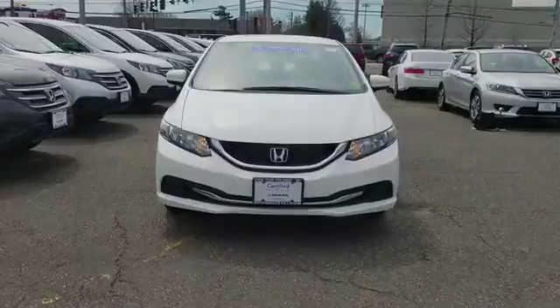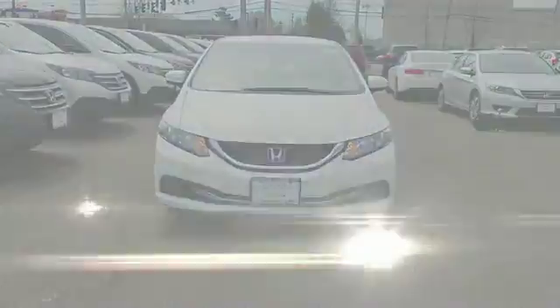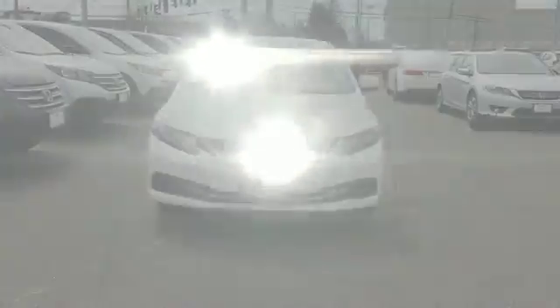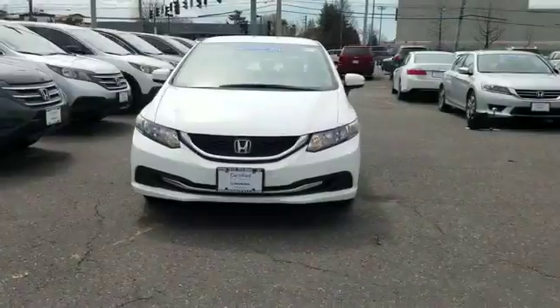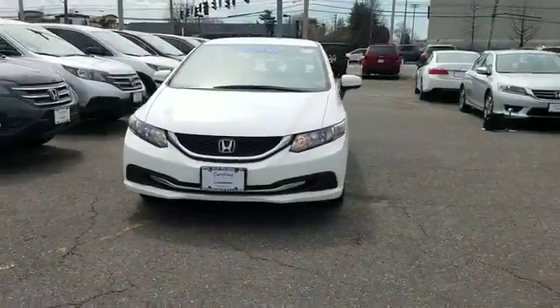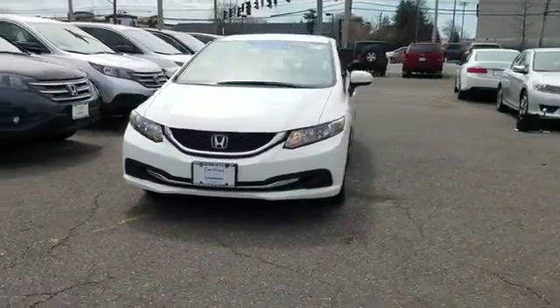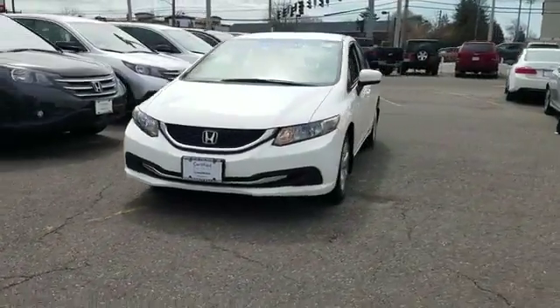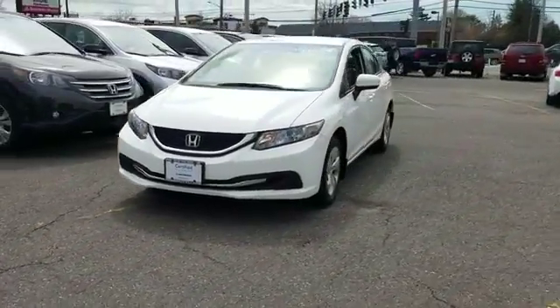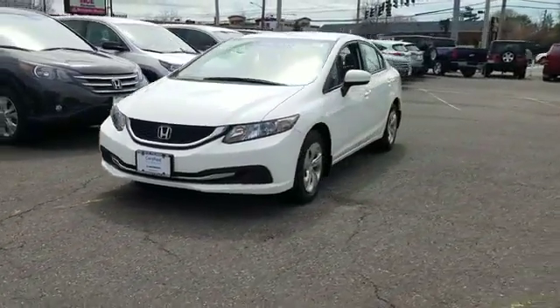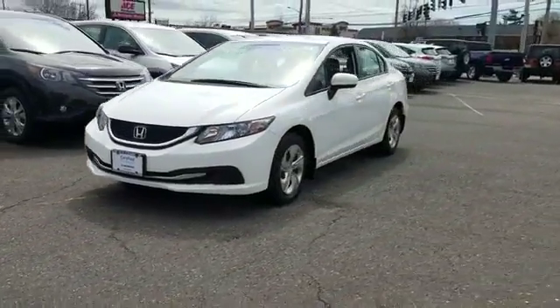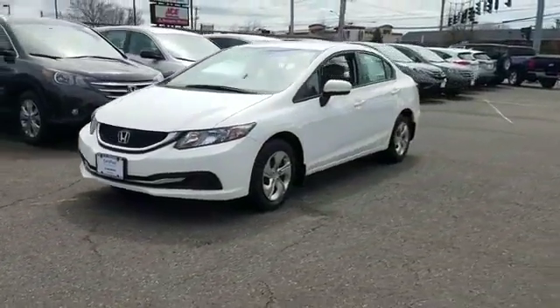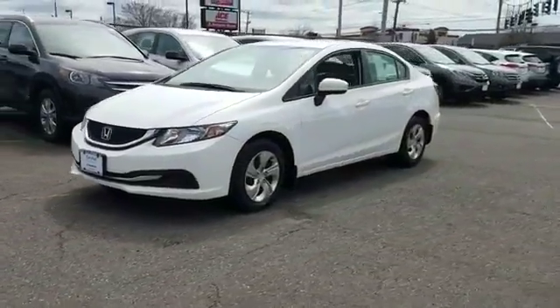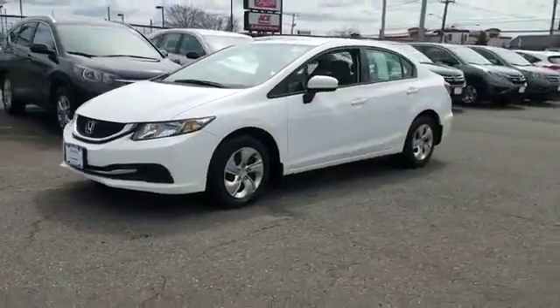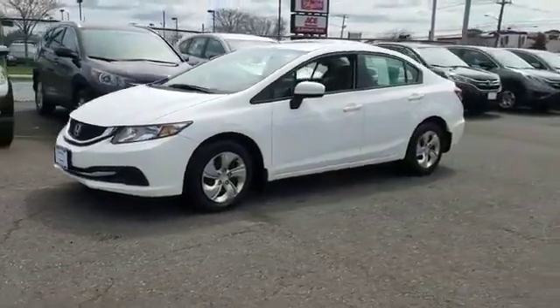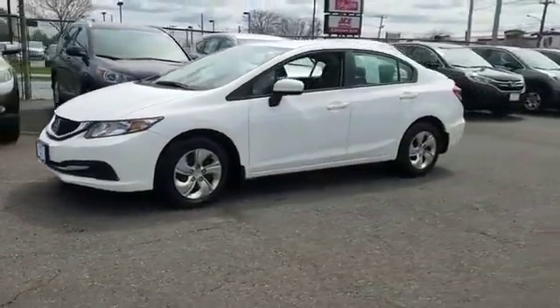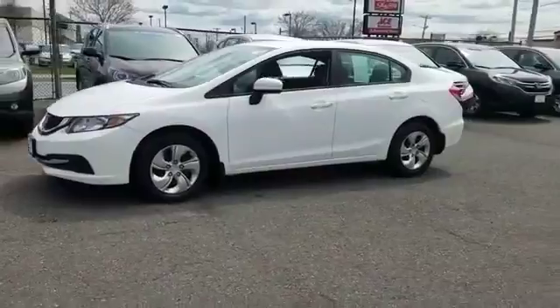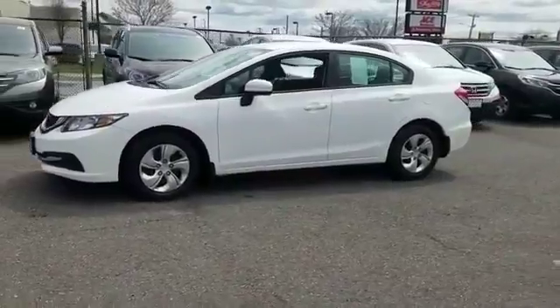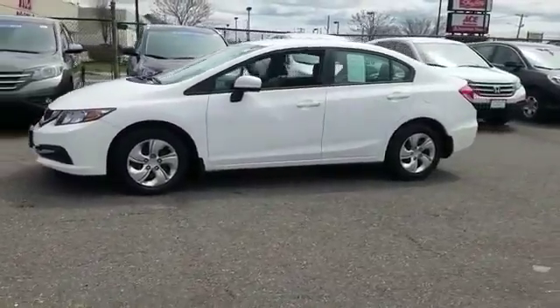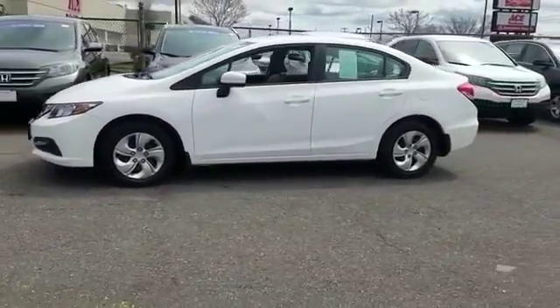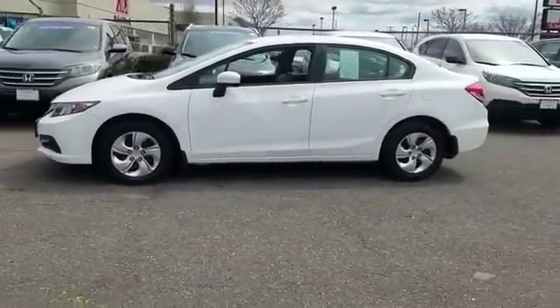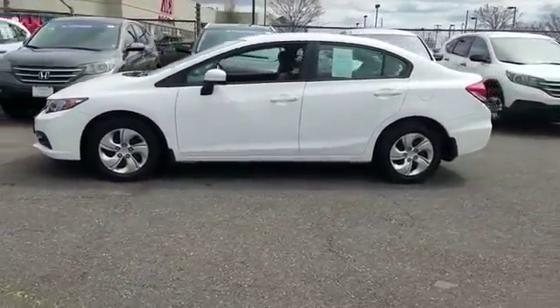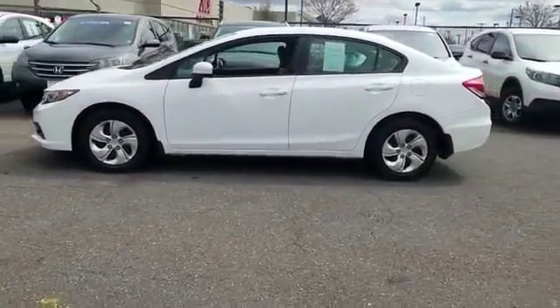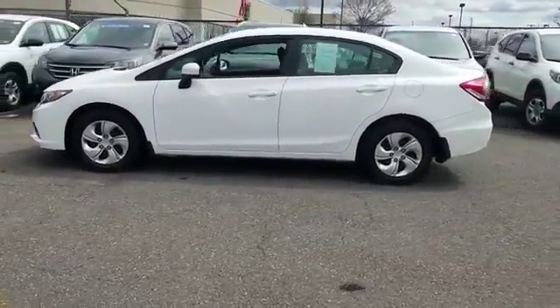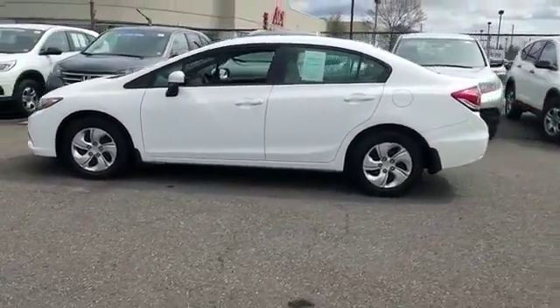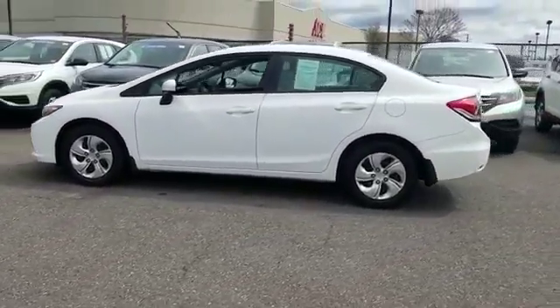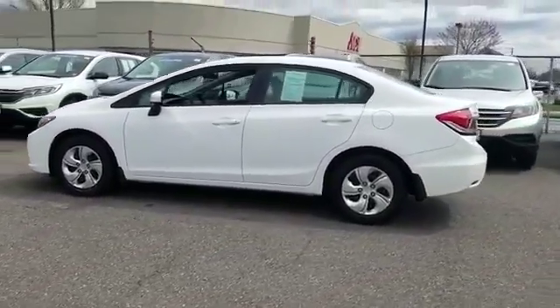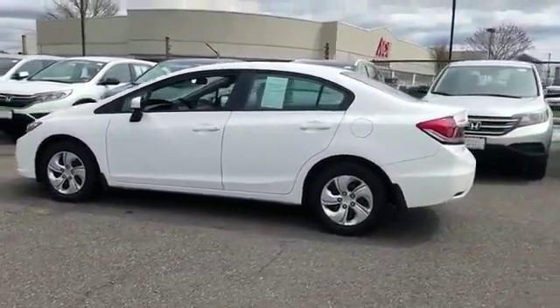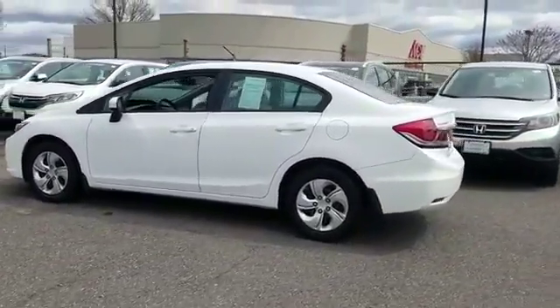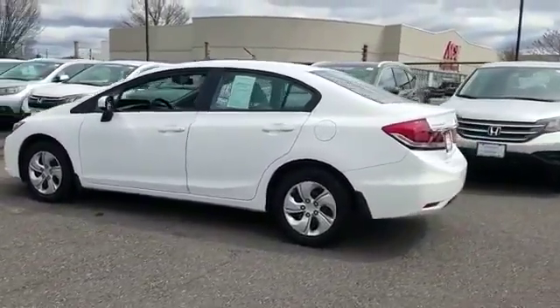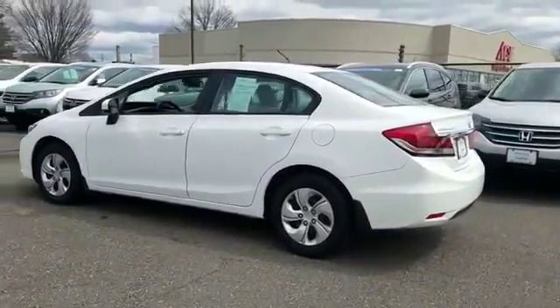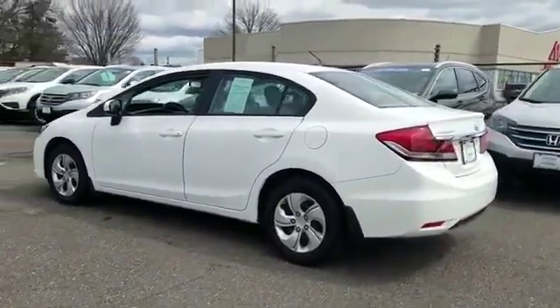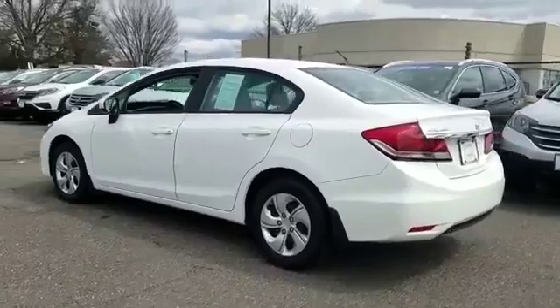2015 Honda Civic Sedan with less than 20,000 miles on the odometer. This sedan combines safety and comfort with style and performance.